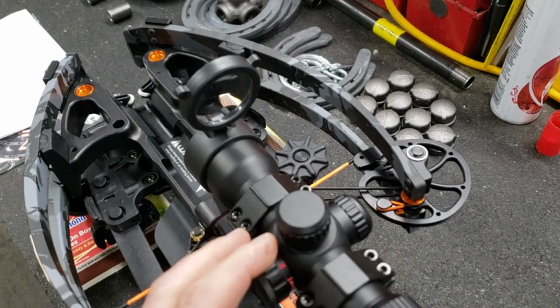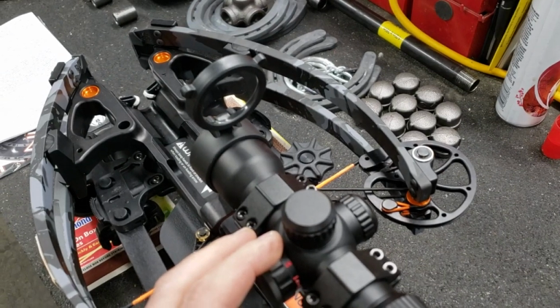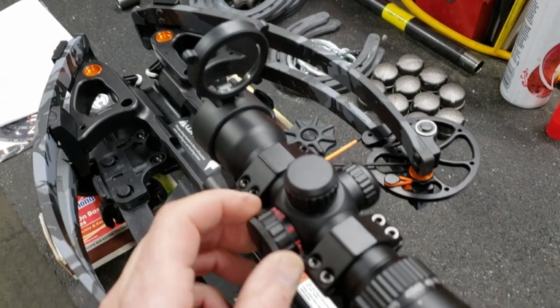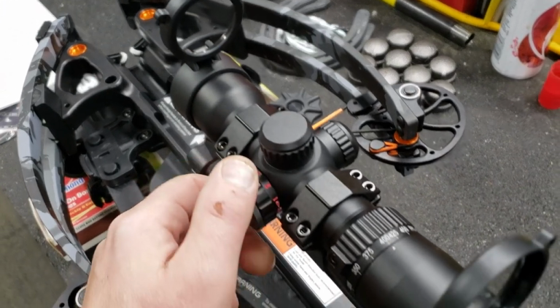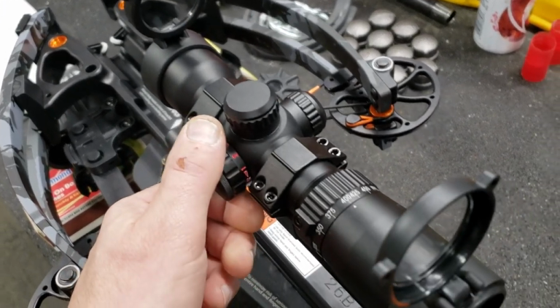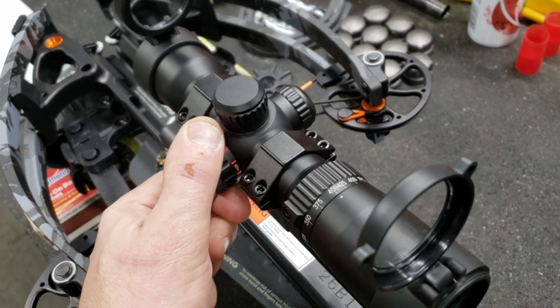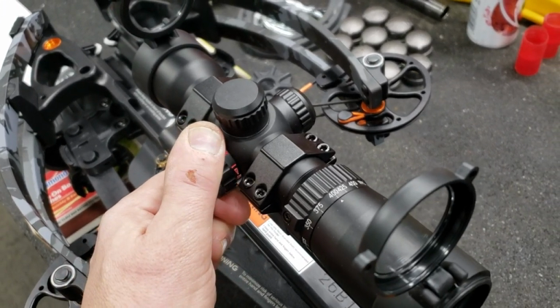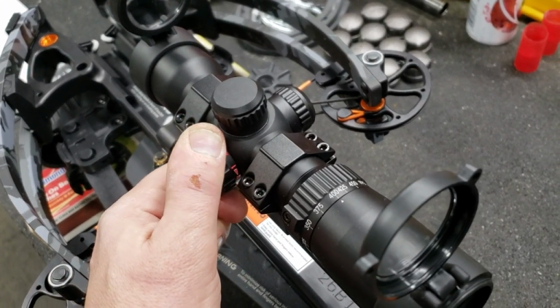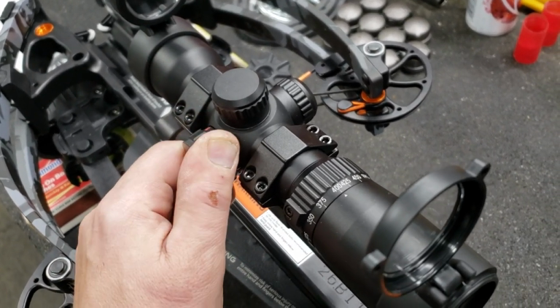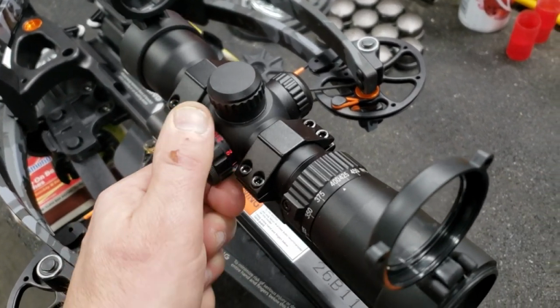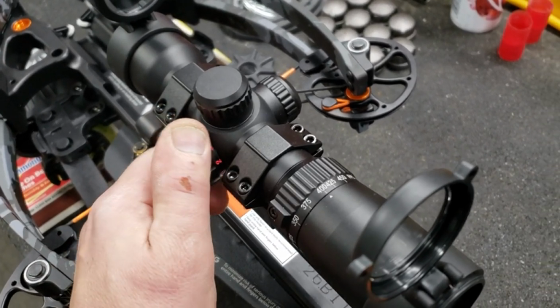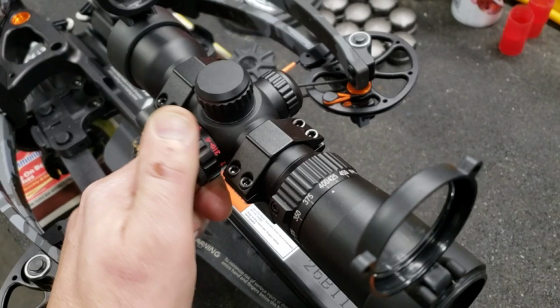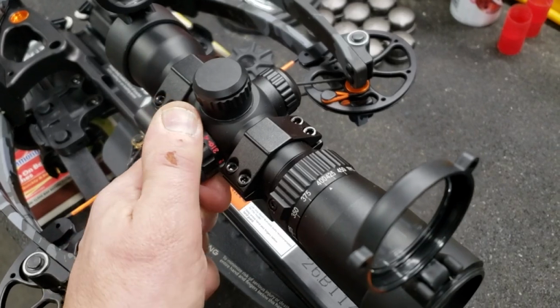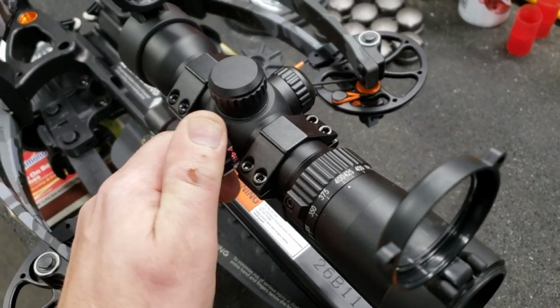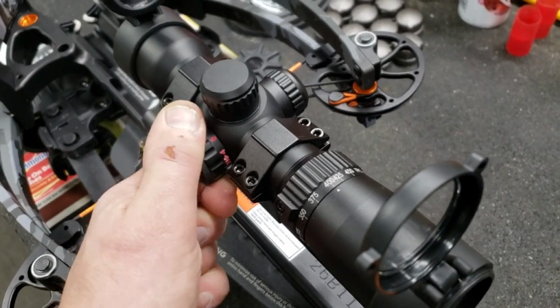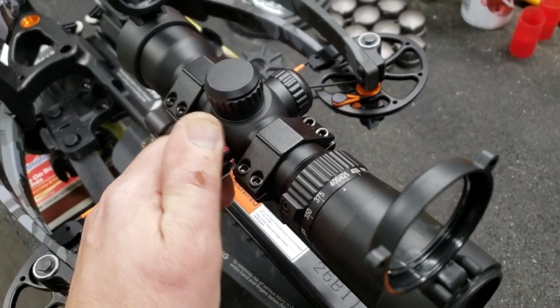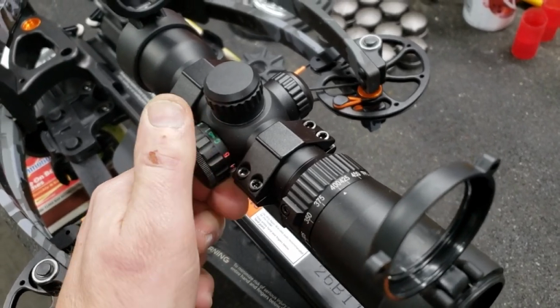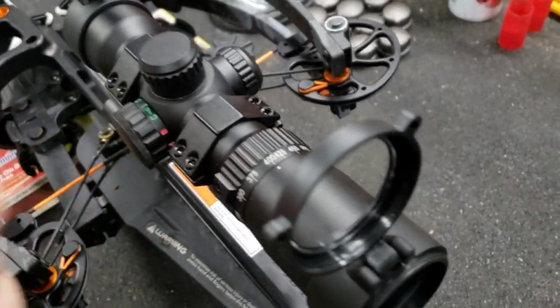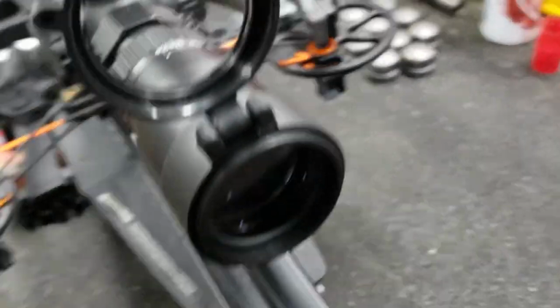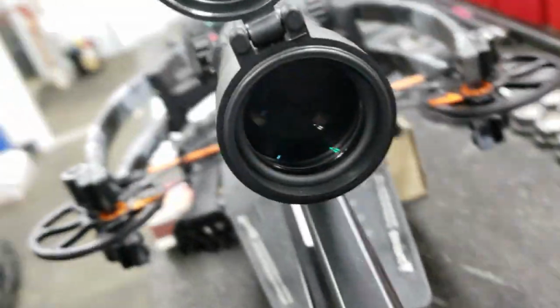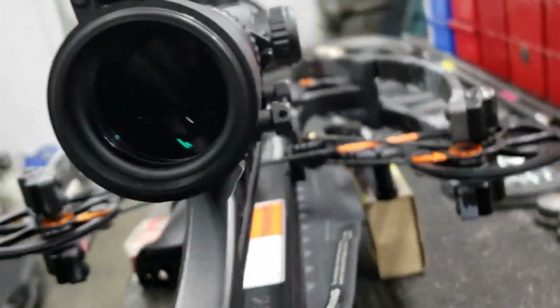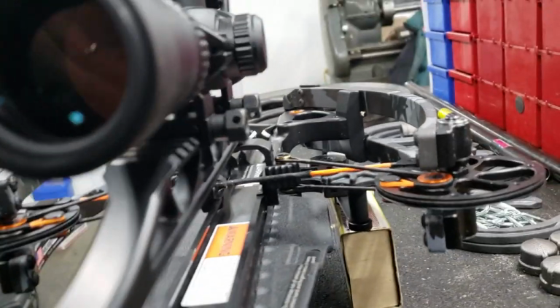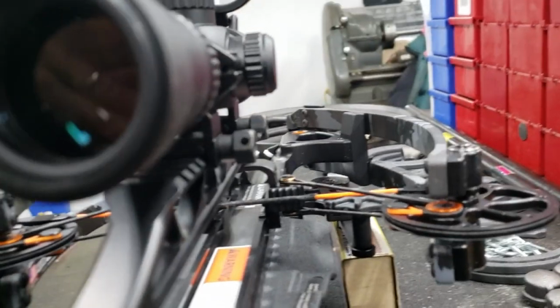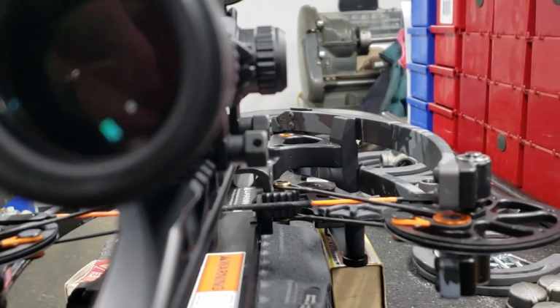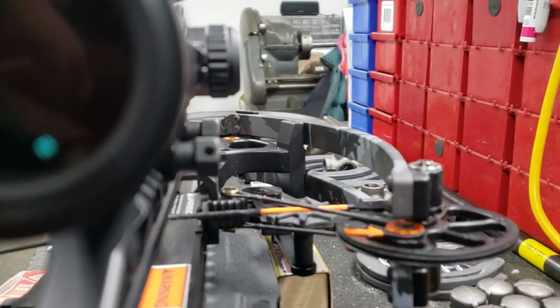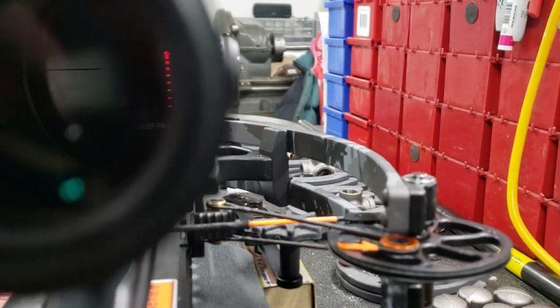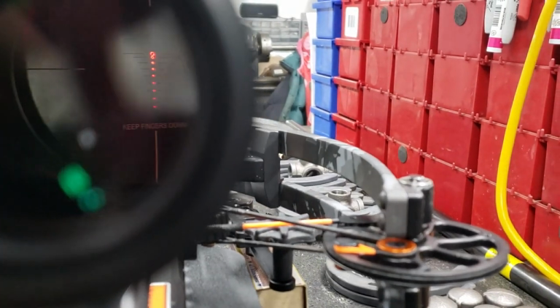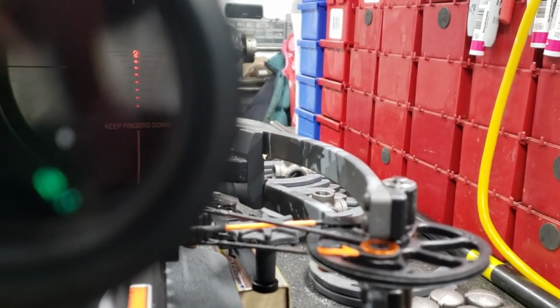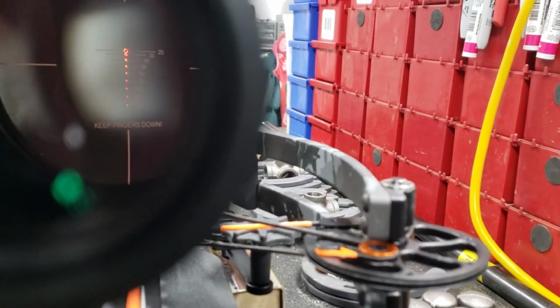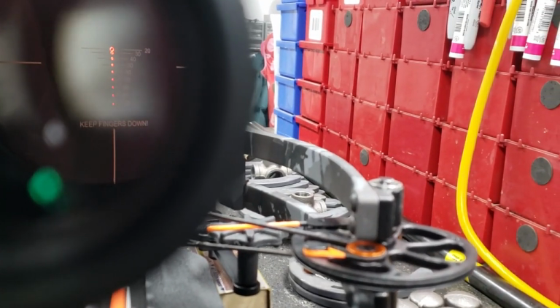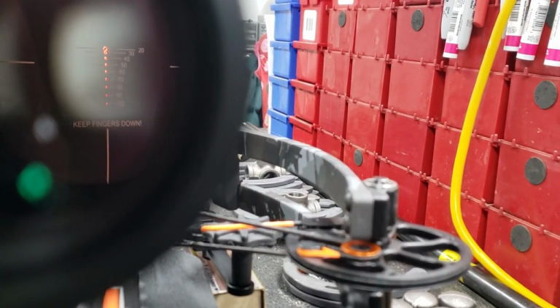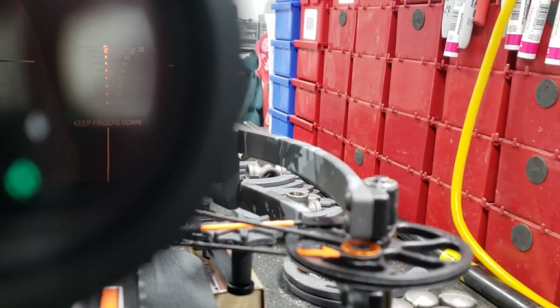I set things up to the best of my ability in the shop and then took it out to the range. Obviously I'm going to show it for the sake of this video, shooting it on the new archery range we put in the barn, but I already had it sighted in prior to that, so that made it a little easier.